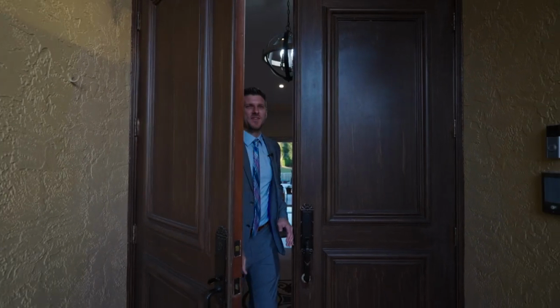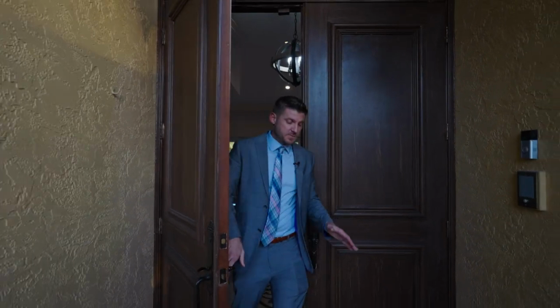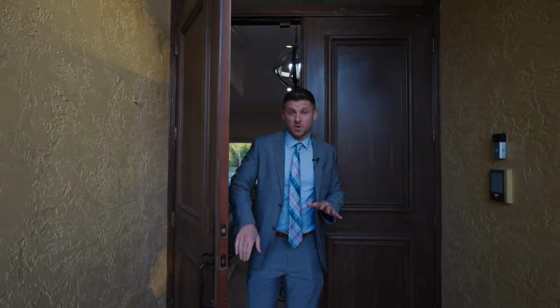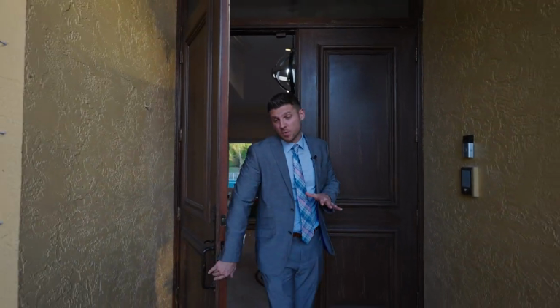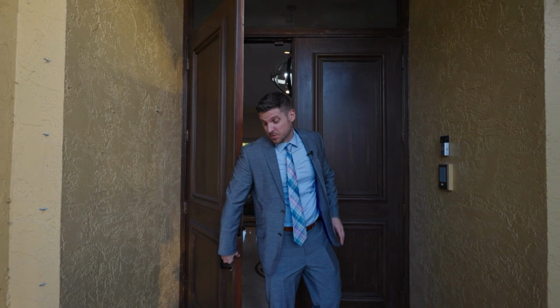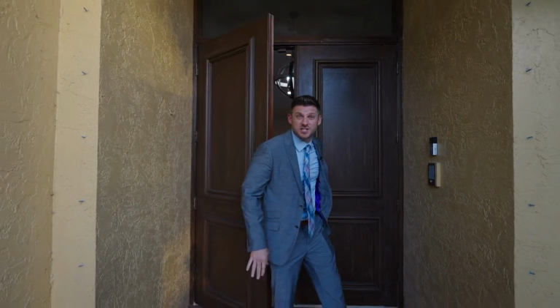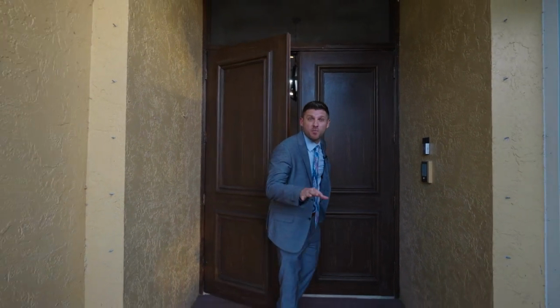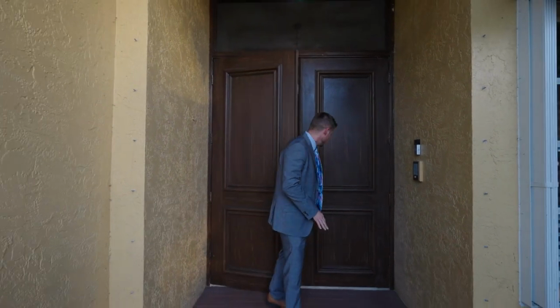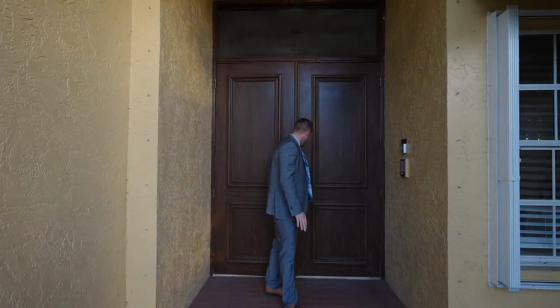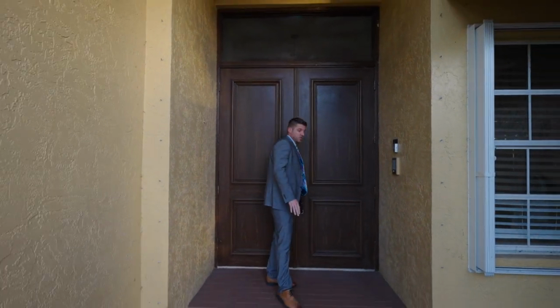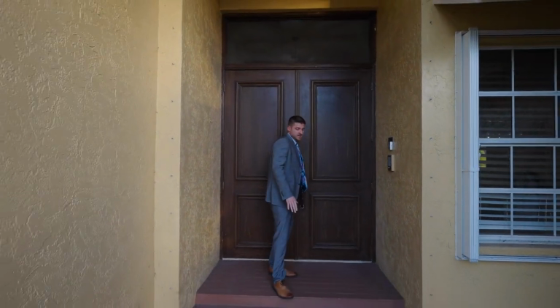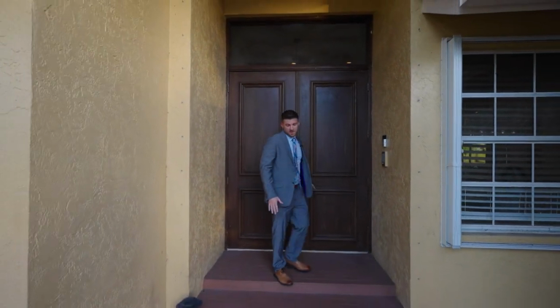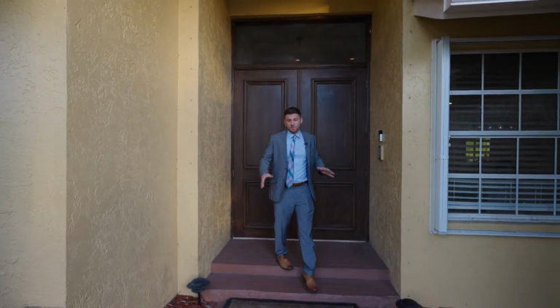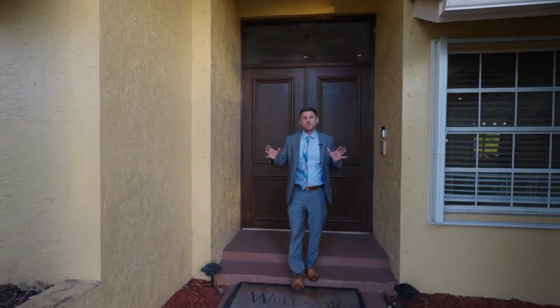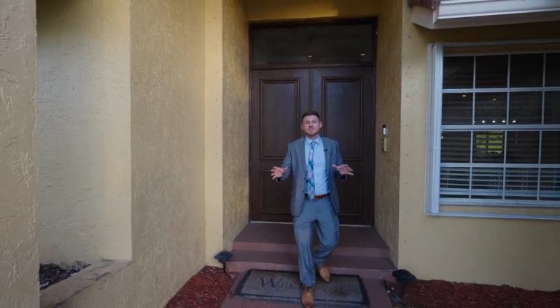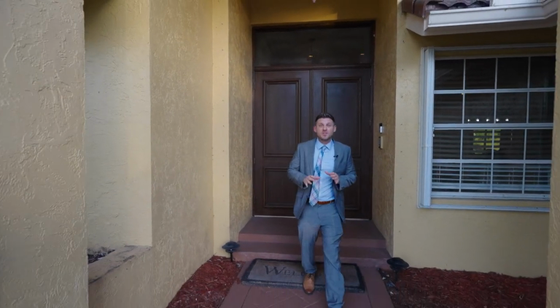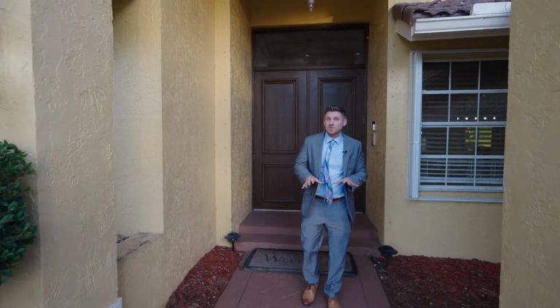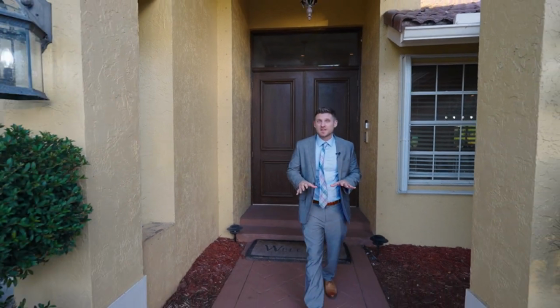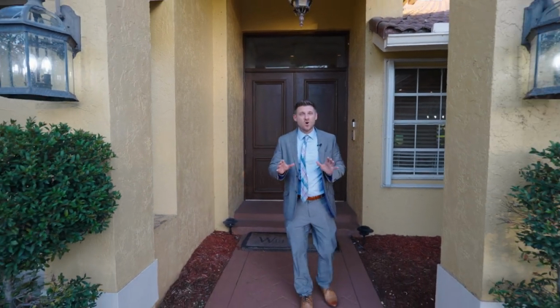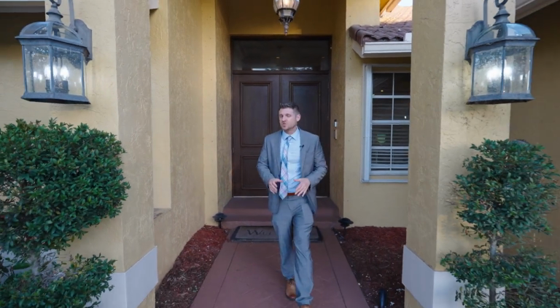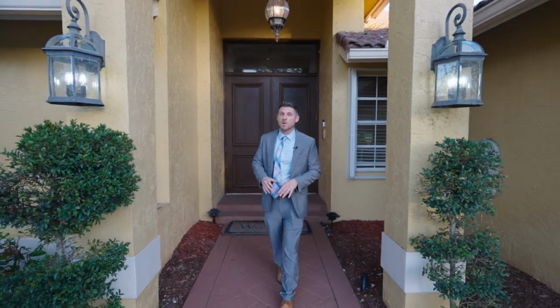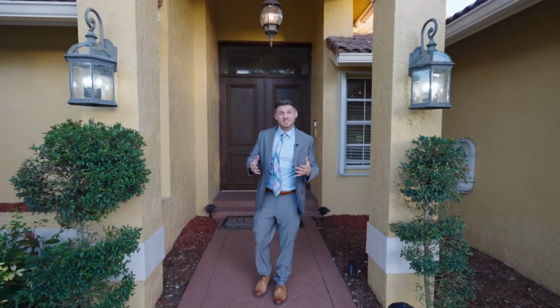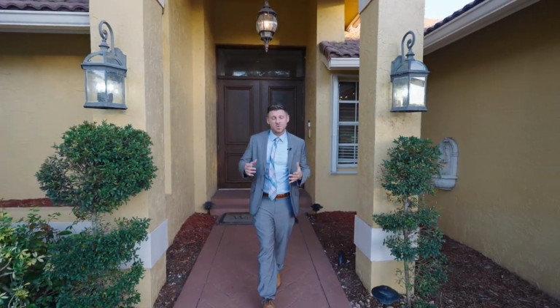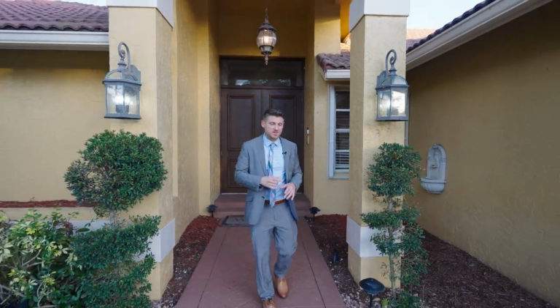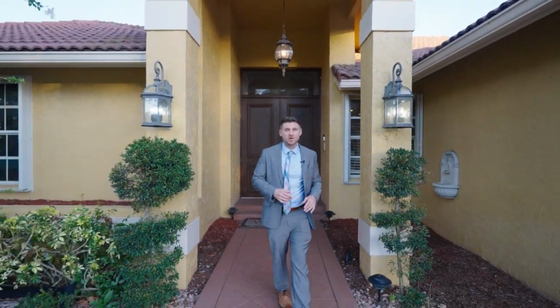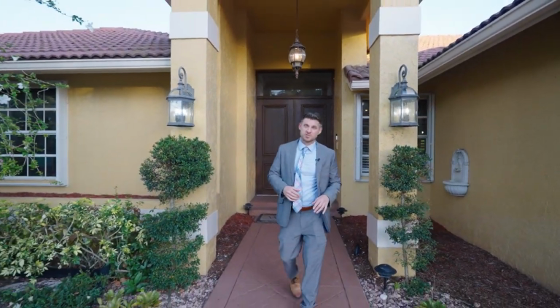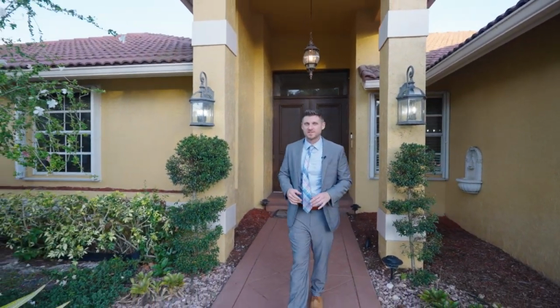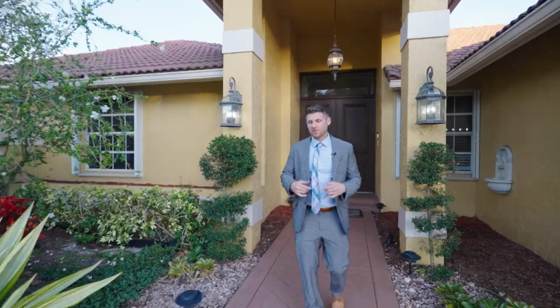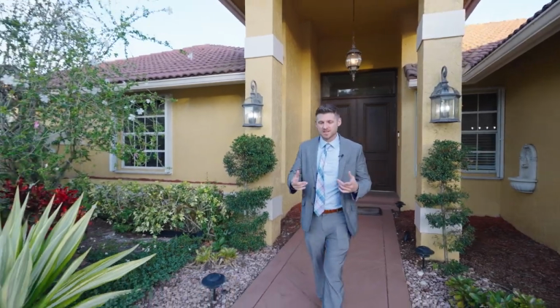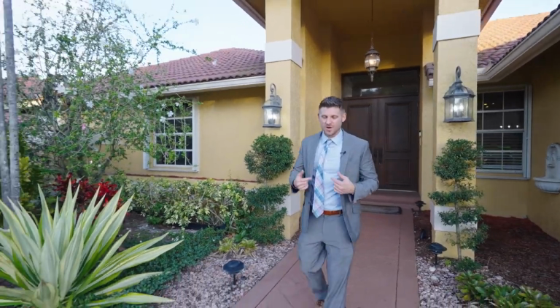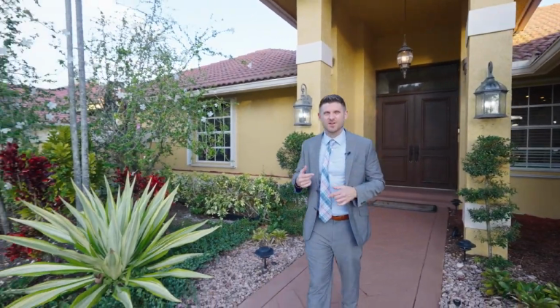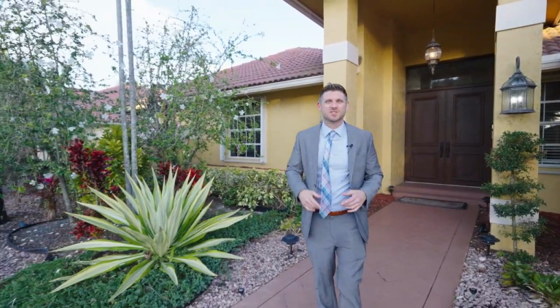Thank you for spending some of your valuable time with me today to check out my brand new listing in Boca Raton. One of the great things about this community is it has all the Country Club amenities without the Country Club membership fees. If you'd like to see it, let me know — I'd love to show it to you.